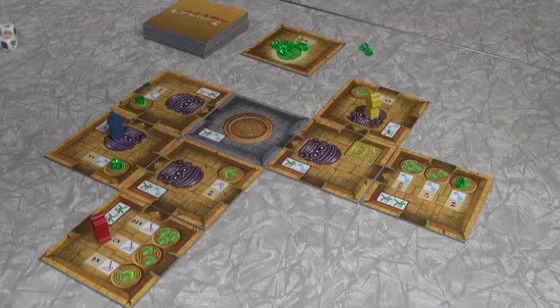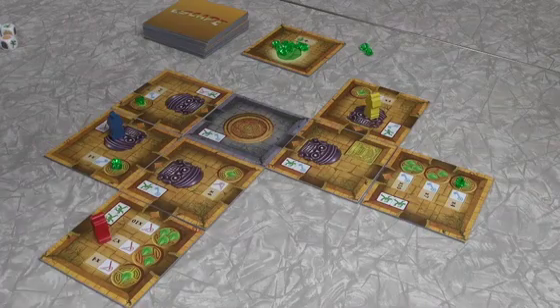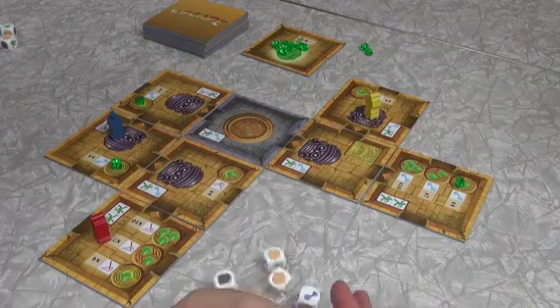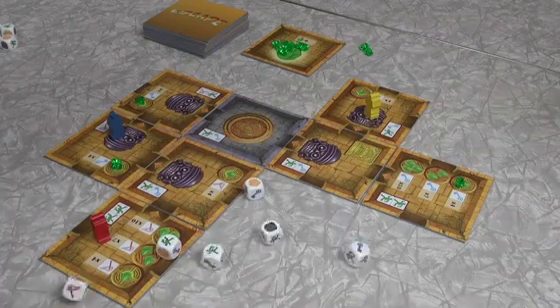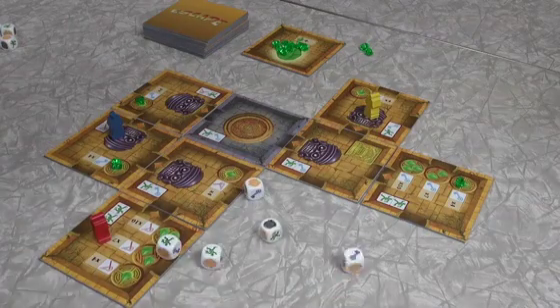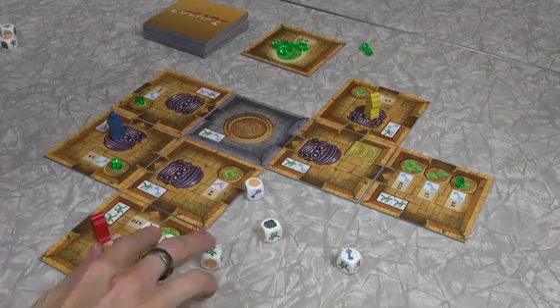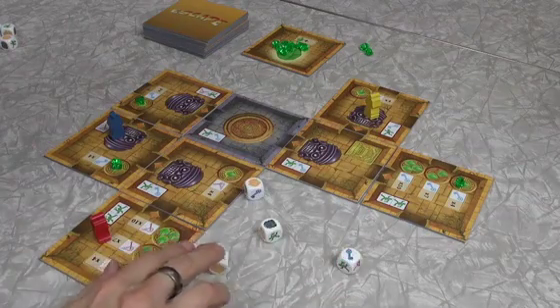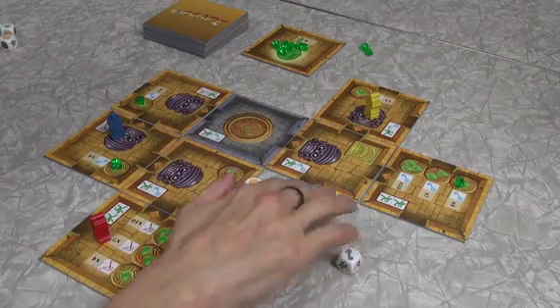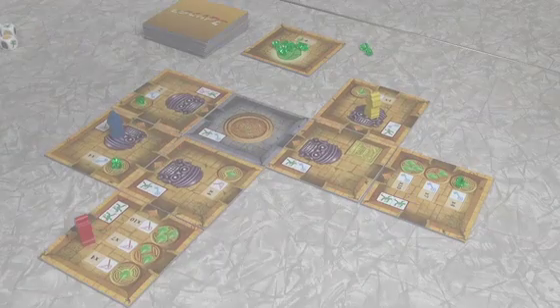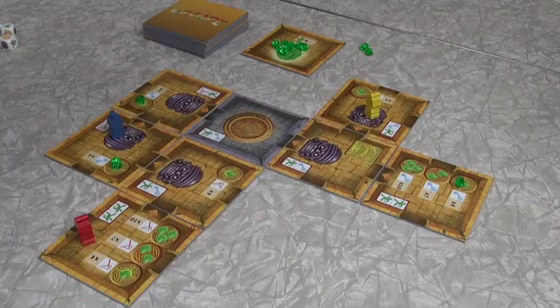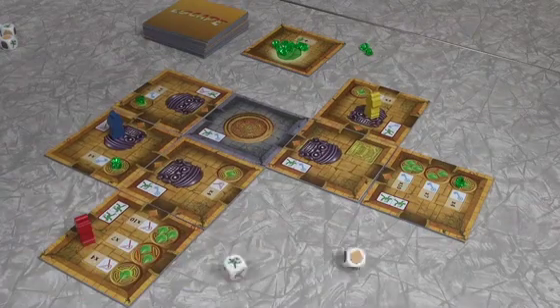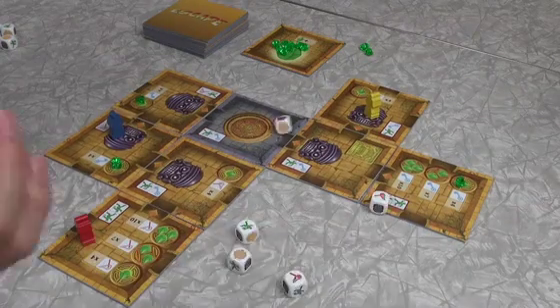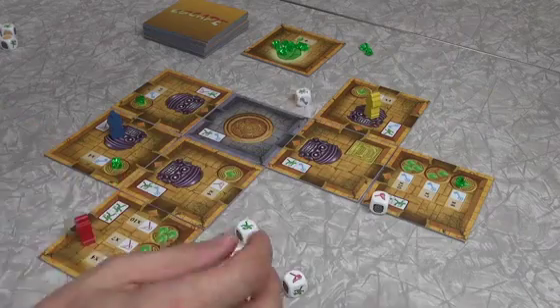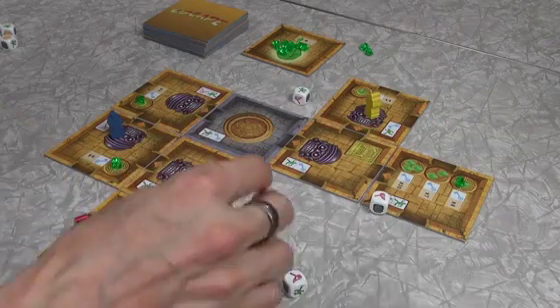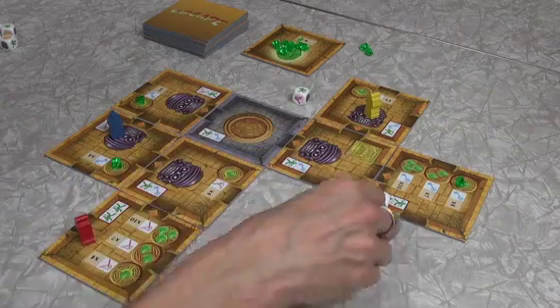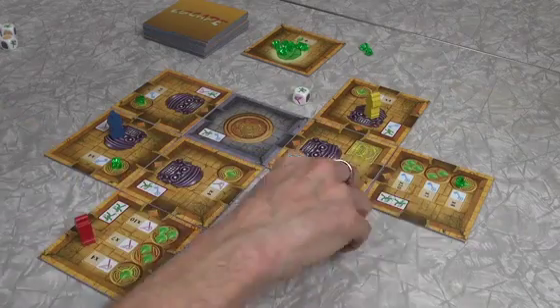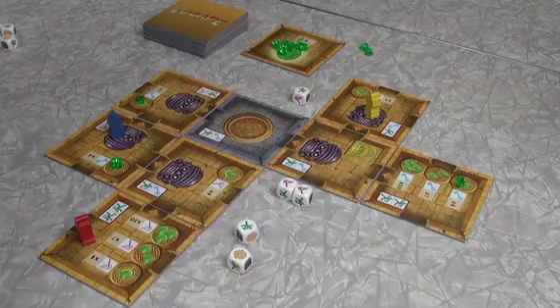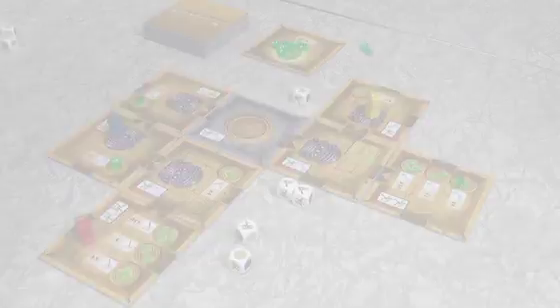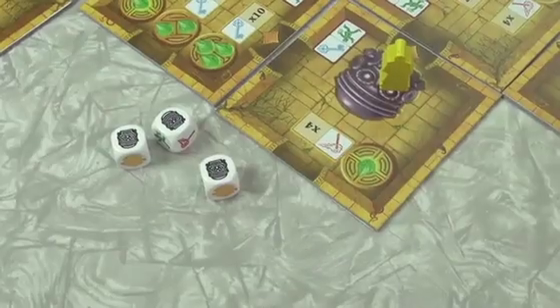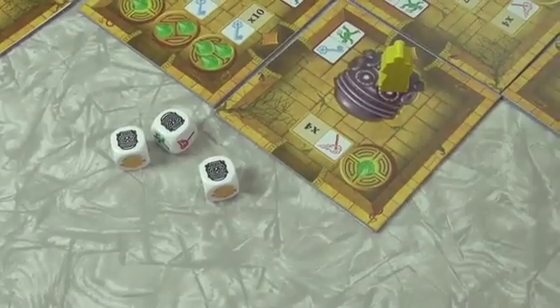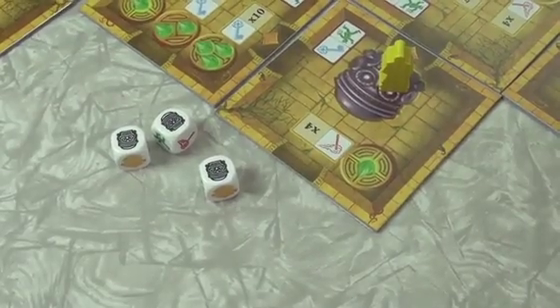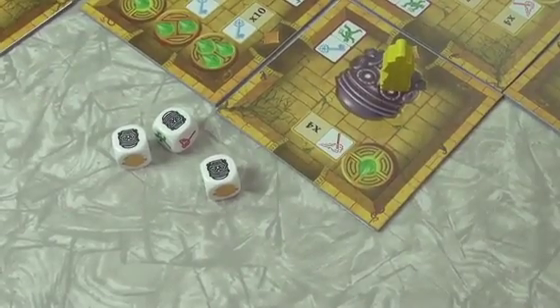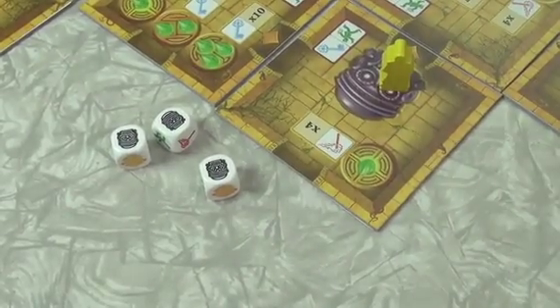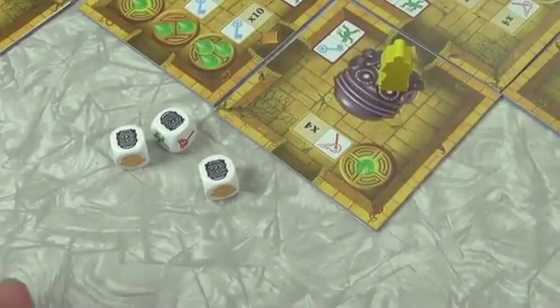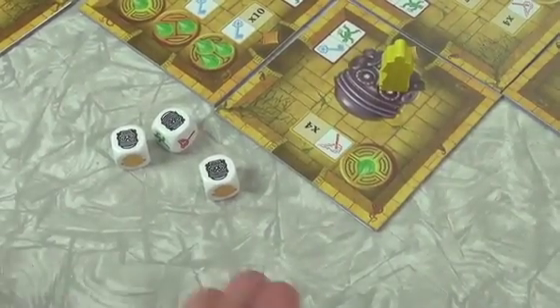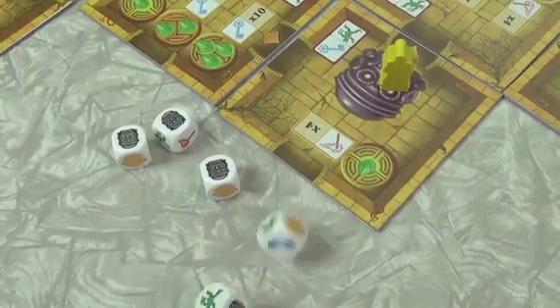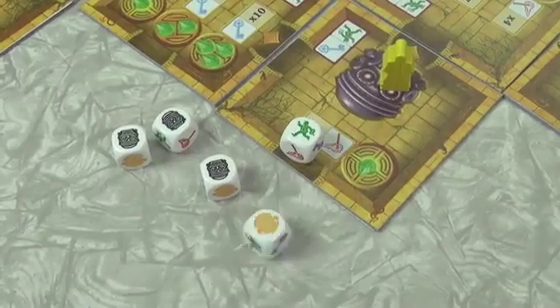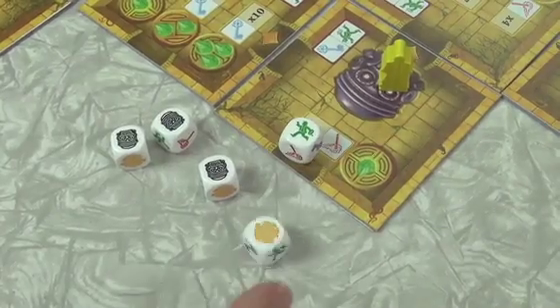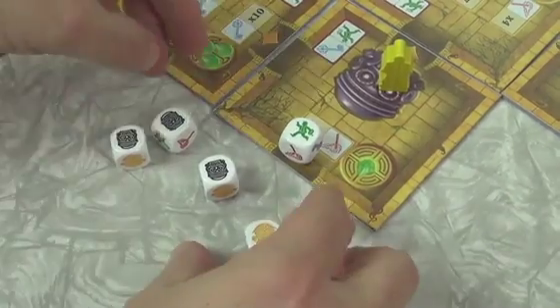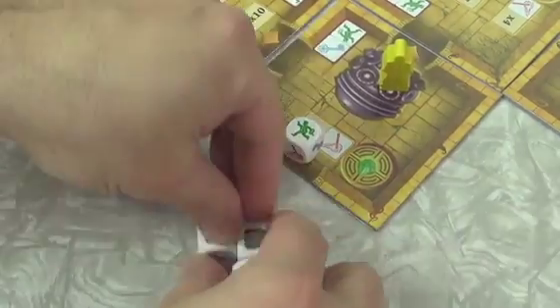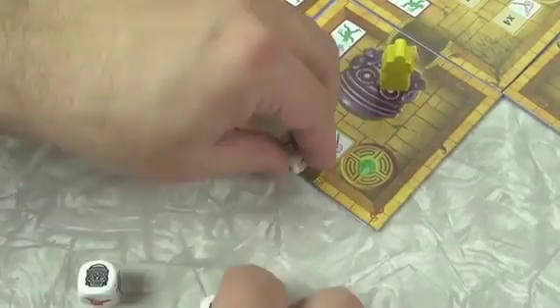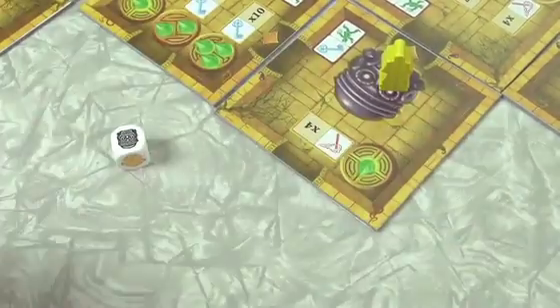Need to run to an adjacent room? You'll need to roll some feet. Need to complete a challenge? You might need to roll some torches. But watch out — the dice may also come up cursed, in which case you'll need to roll a charm to cure the curses.